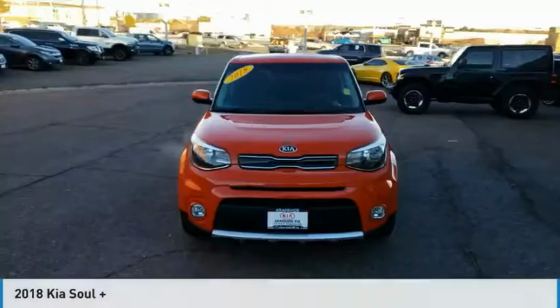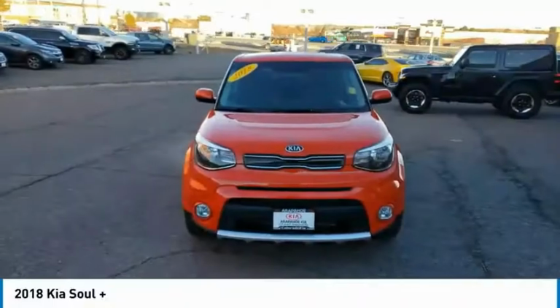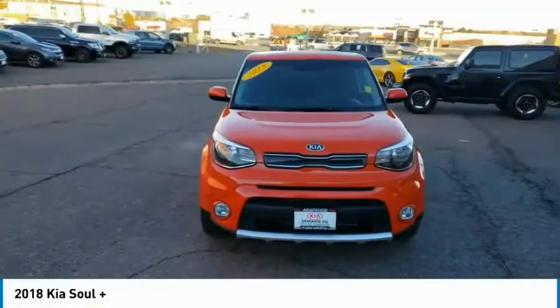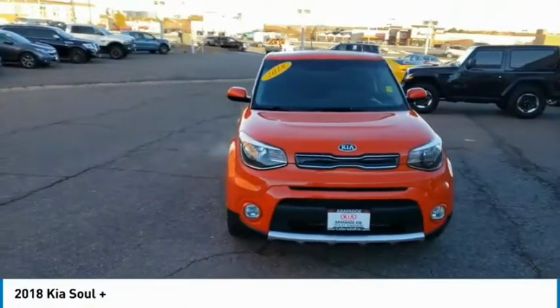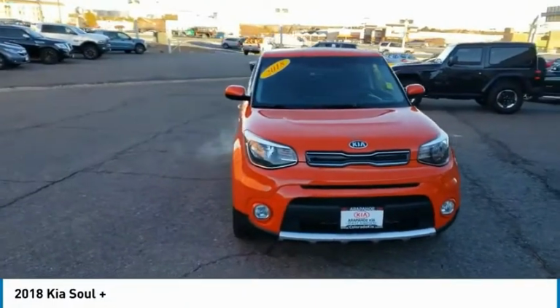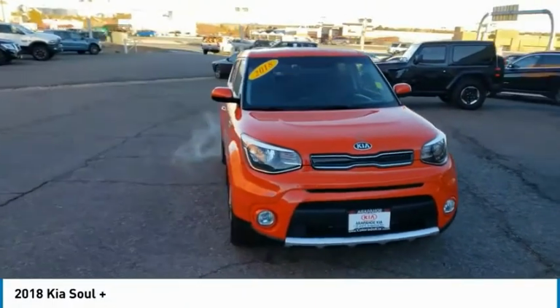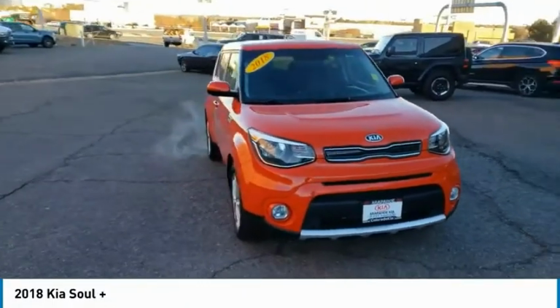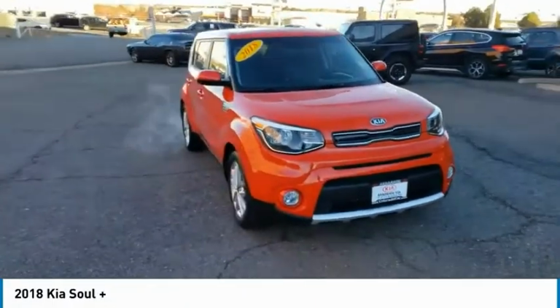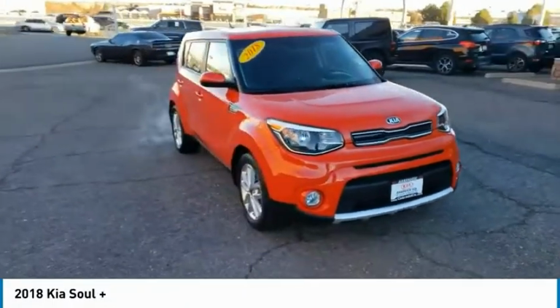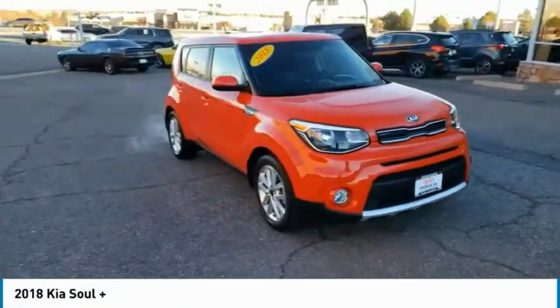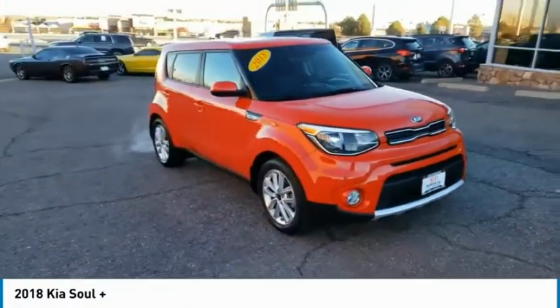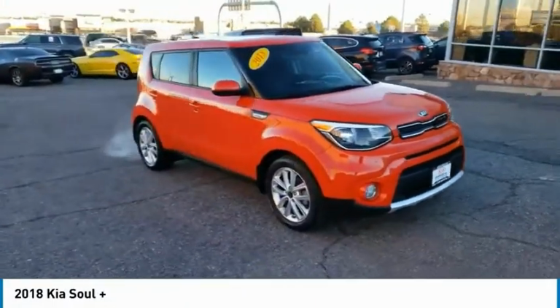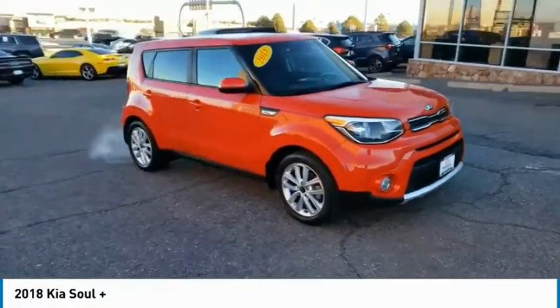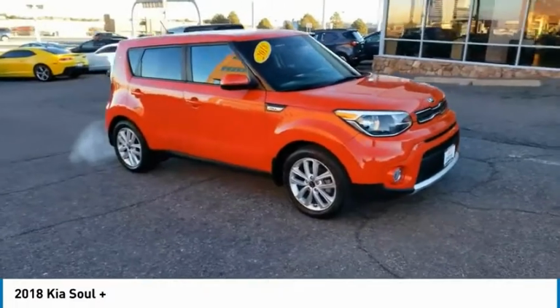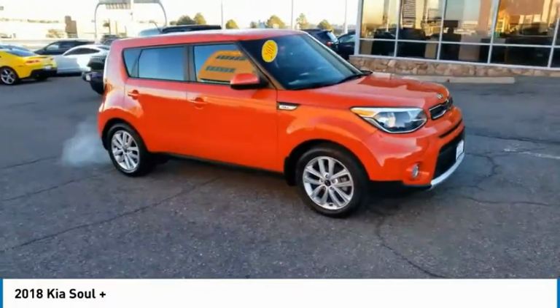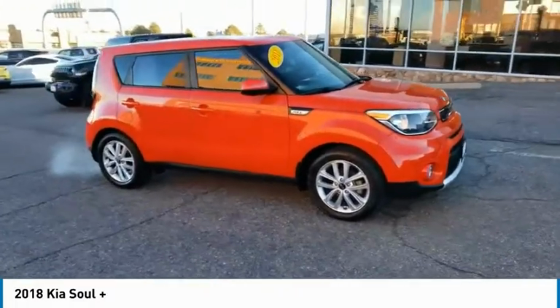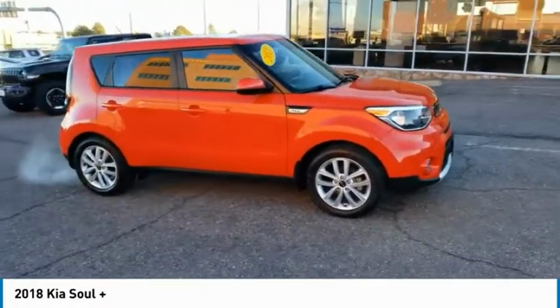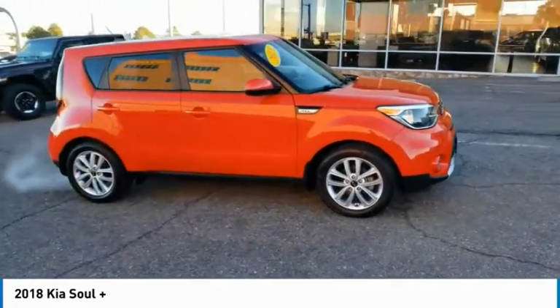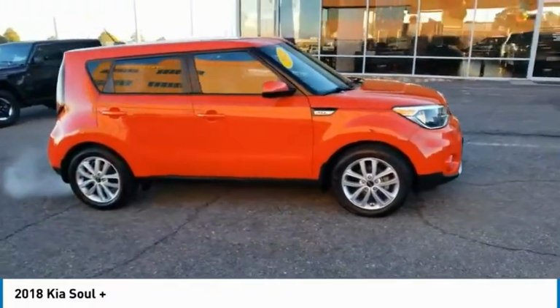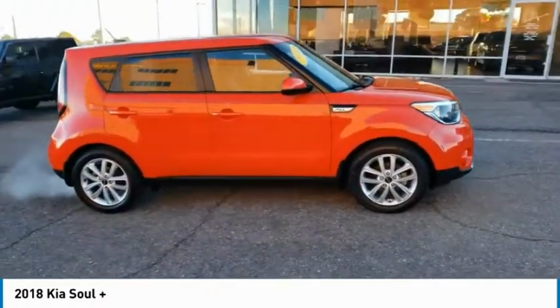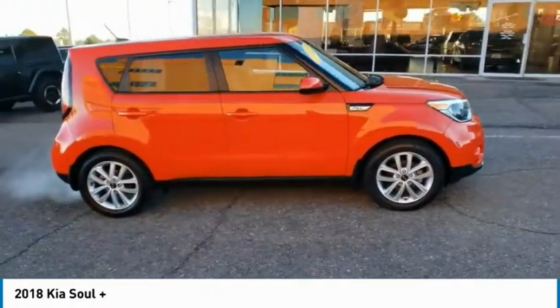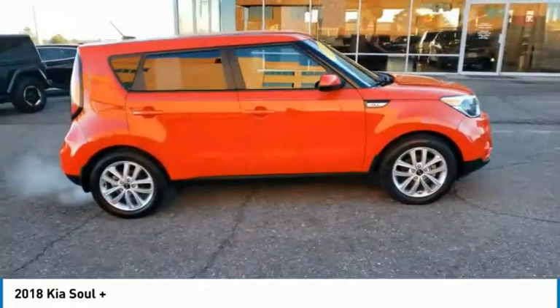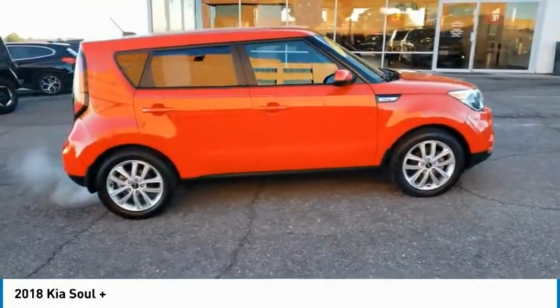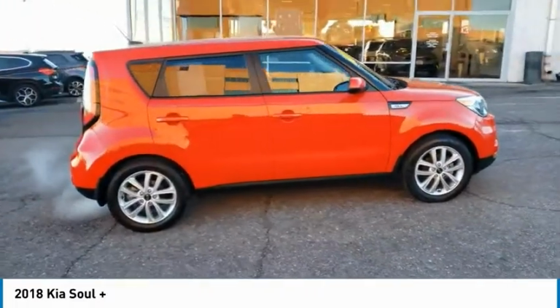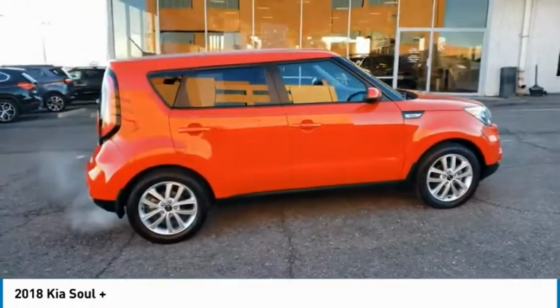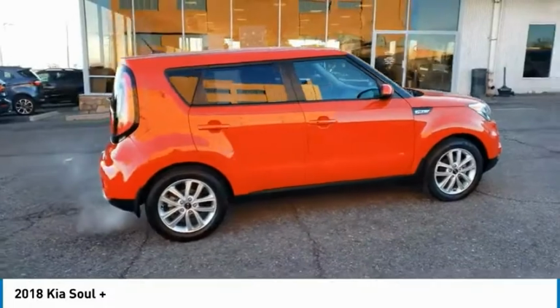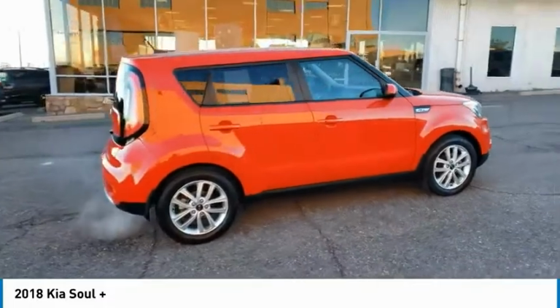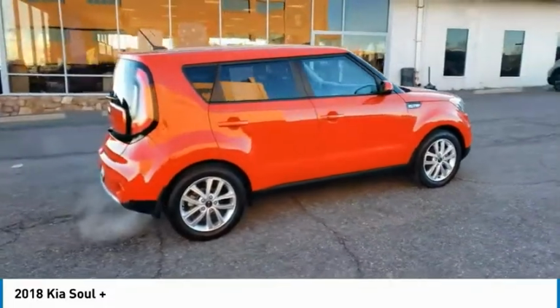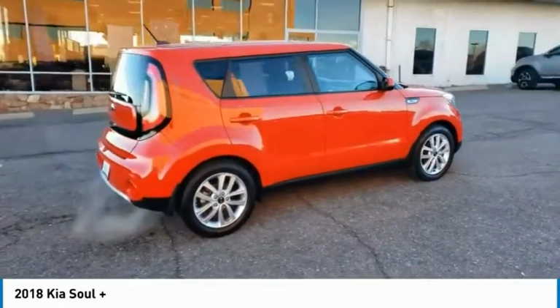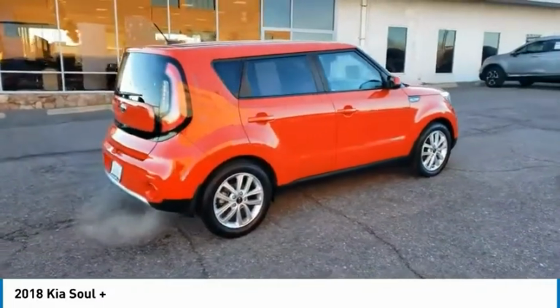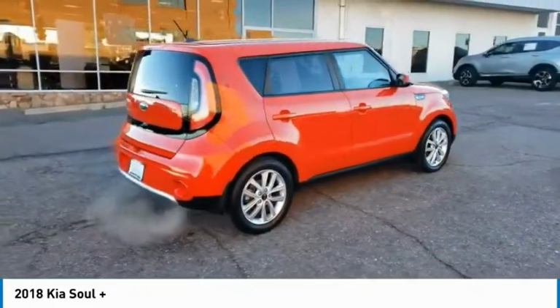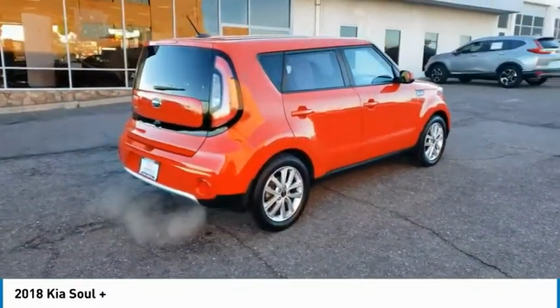We are pleased to show you the 2018 Soul. The Soul is quick and ready with its innovative, catchy style — a sharp, roomy and well-fitted cabin and a comprehensive list of safety and fun features.